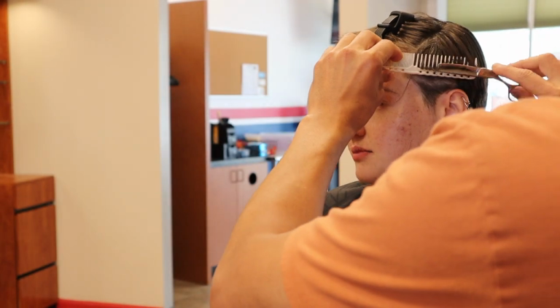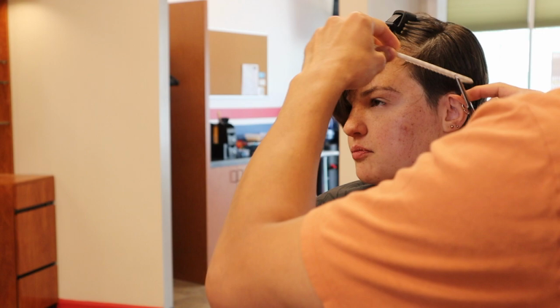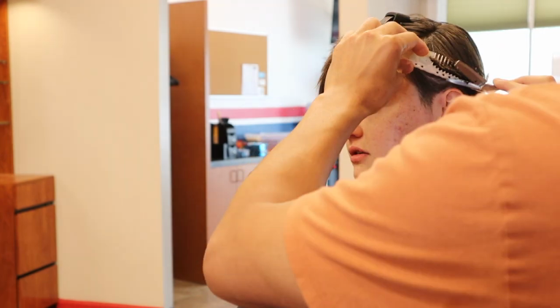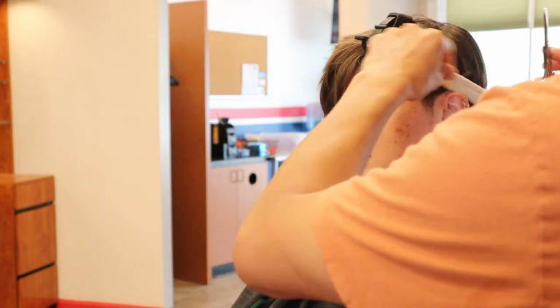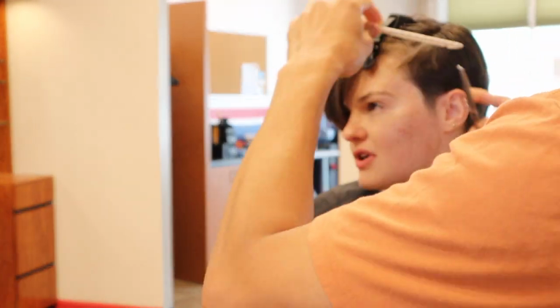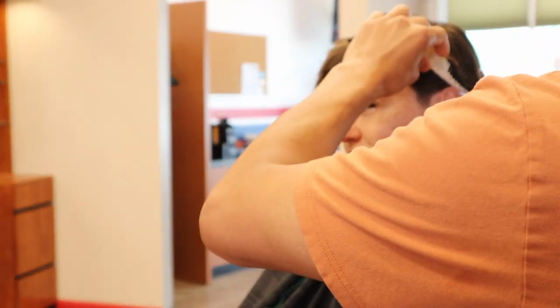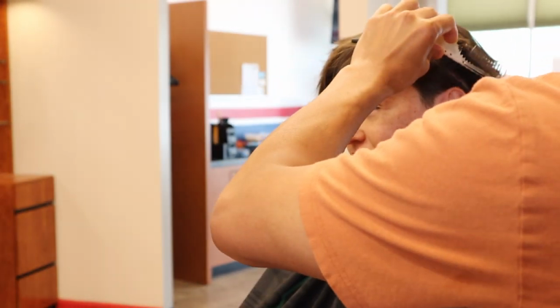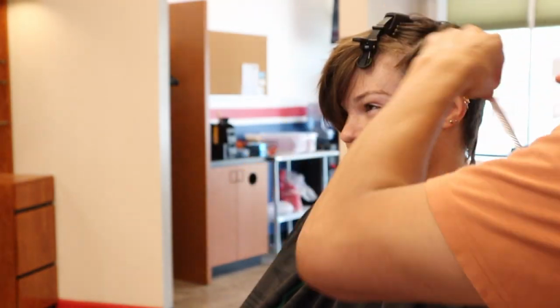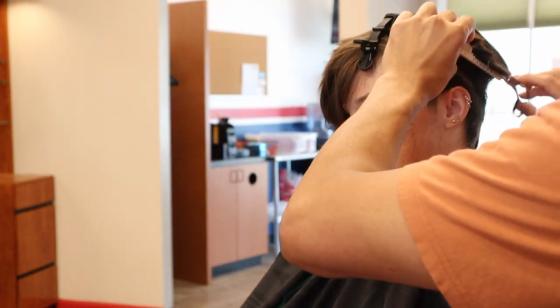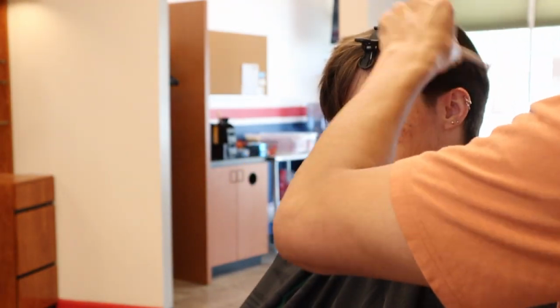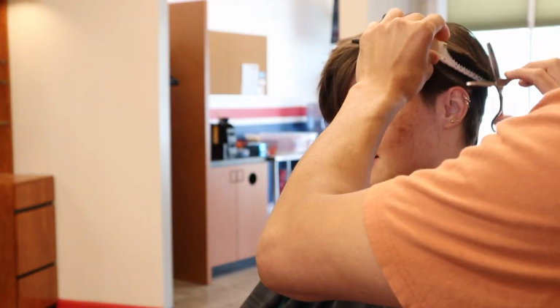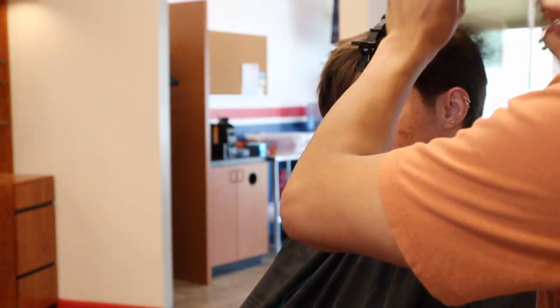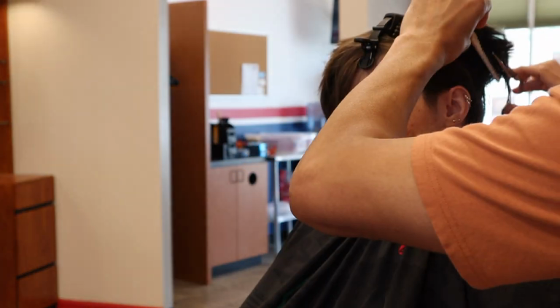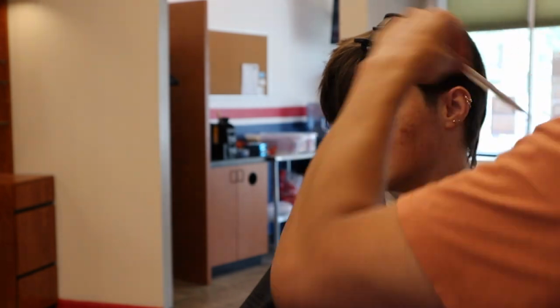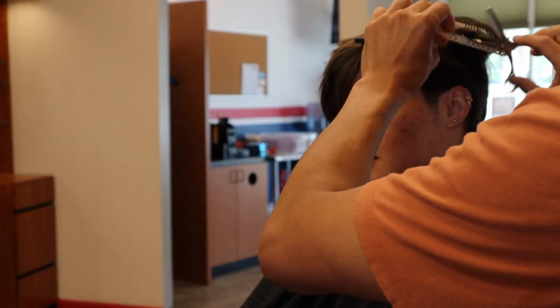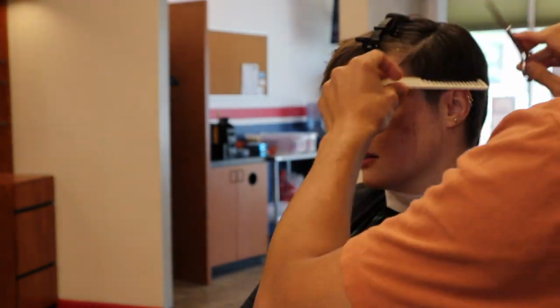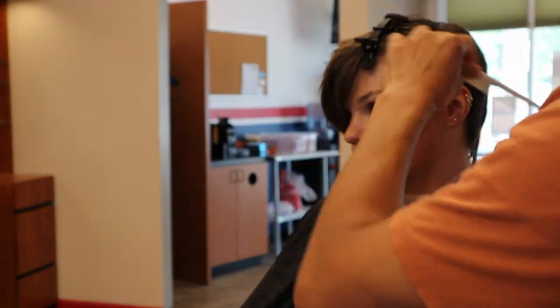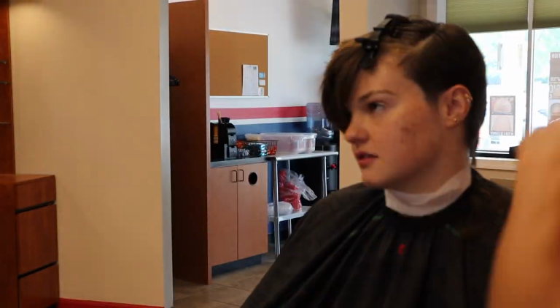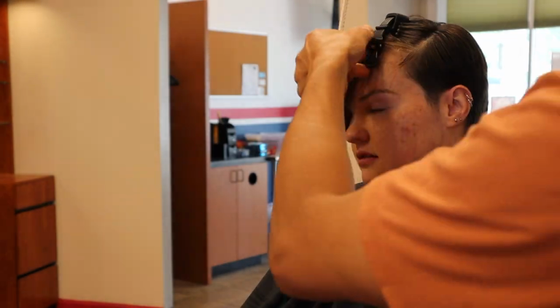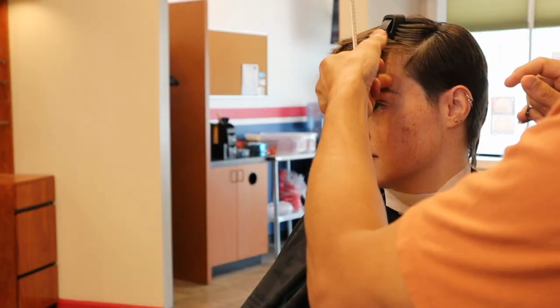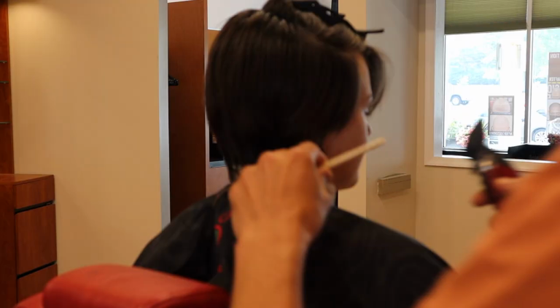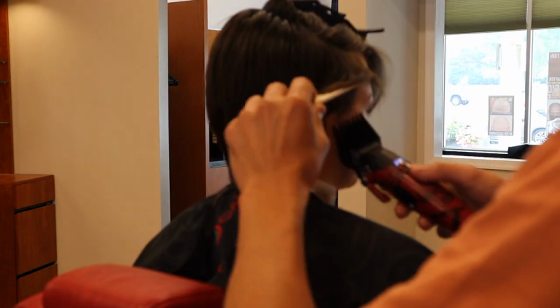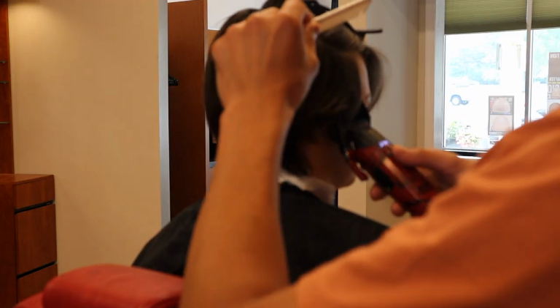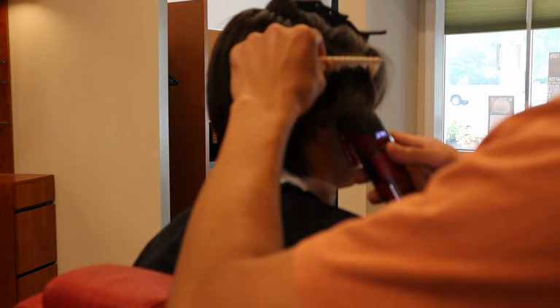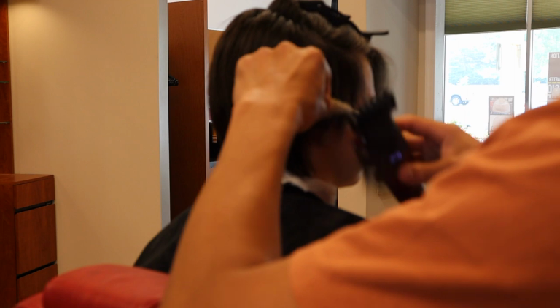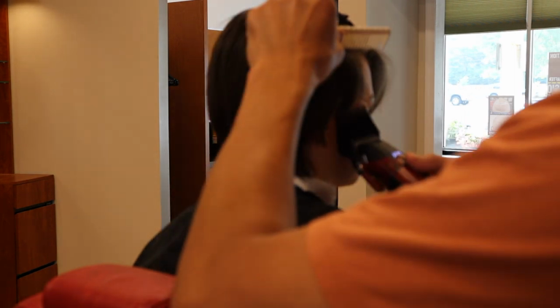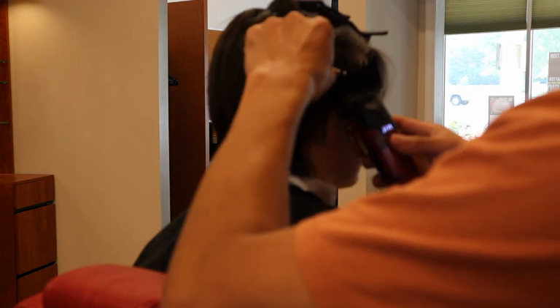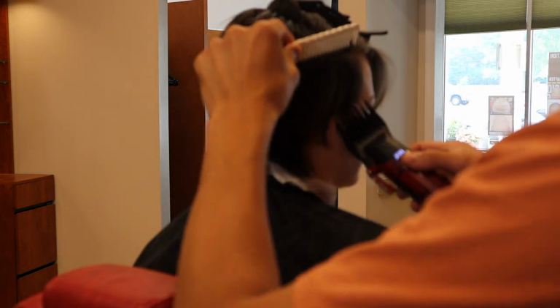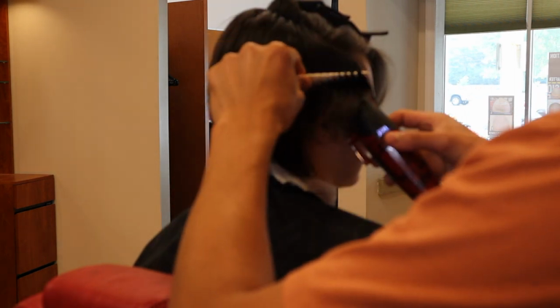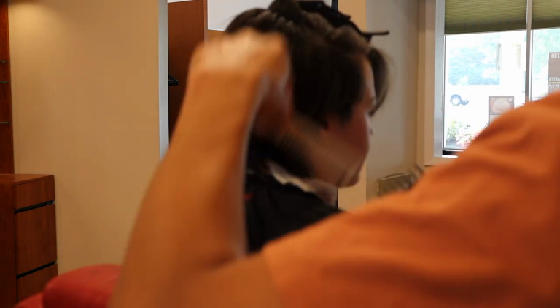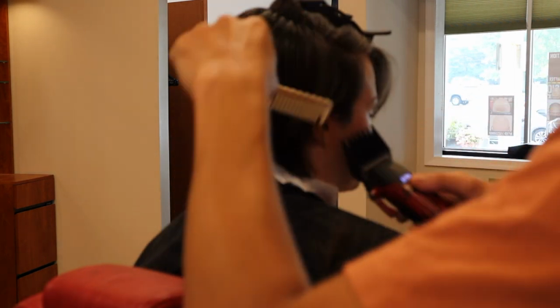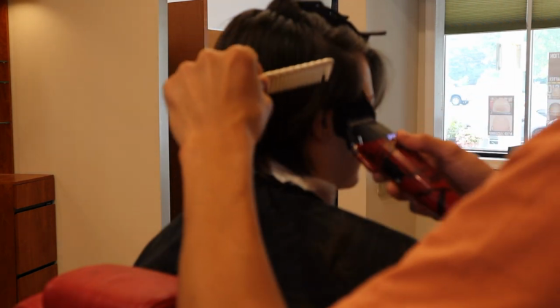Now I'm going in with my blending shear and just hitting the ends to soften things up and help them transition. Going back in with the number six and just going straight up, using my comb to push the hair through the teeth.